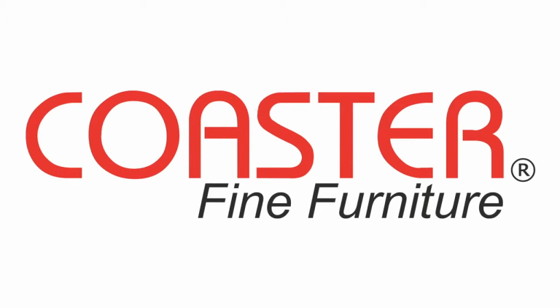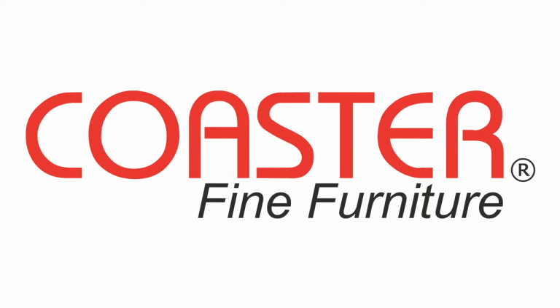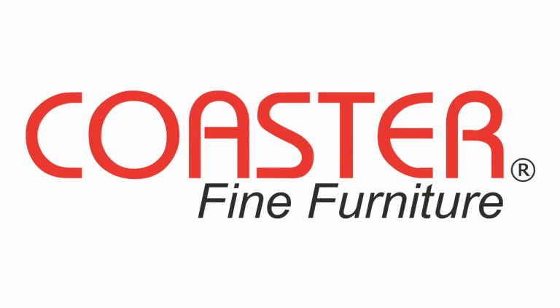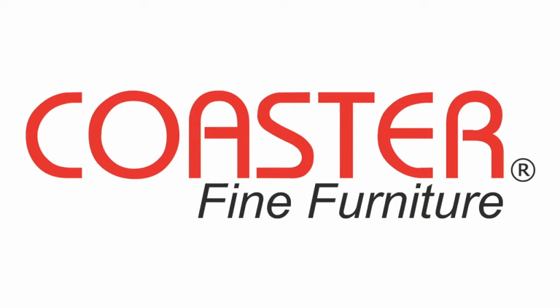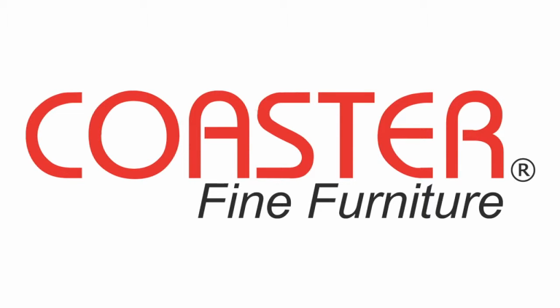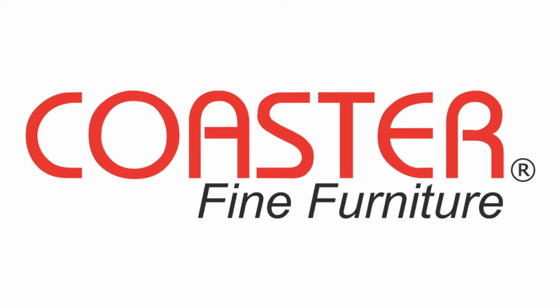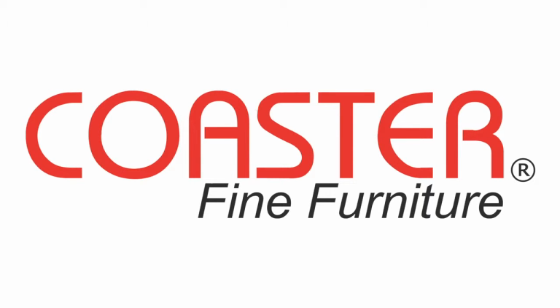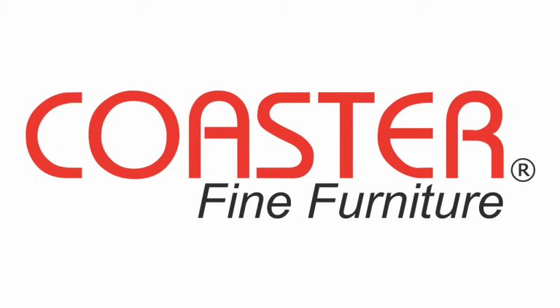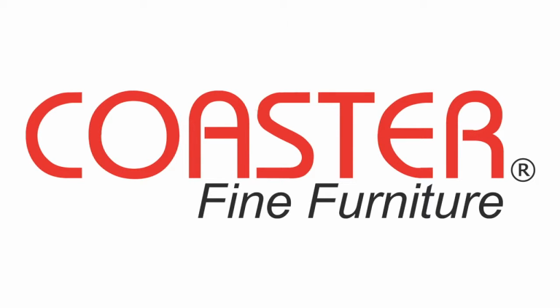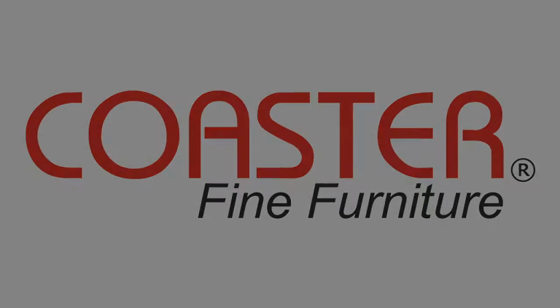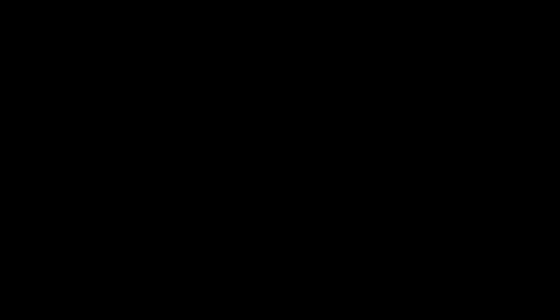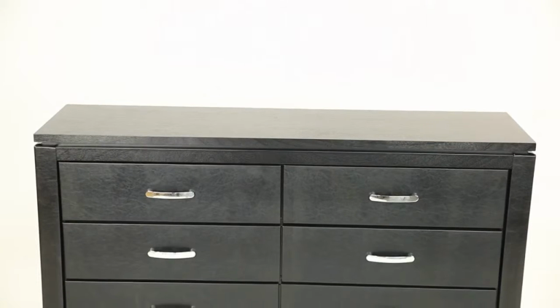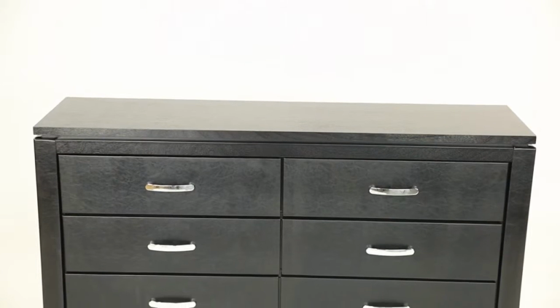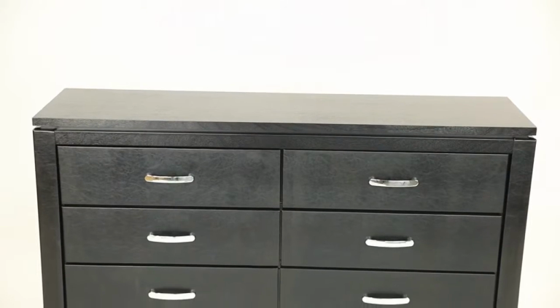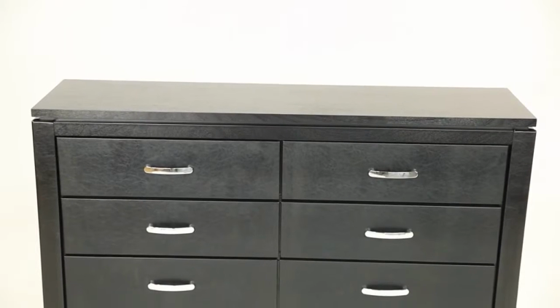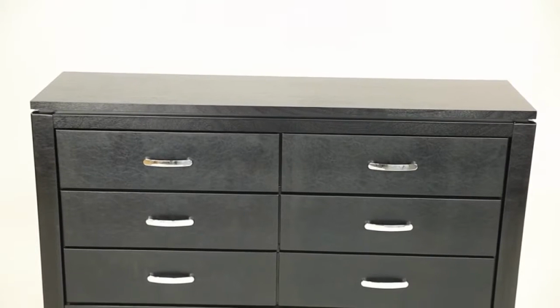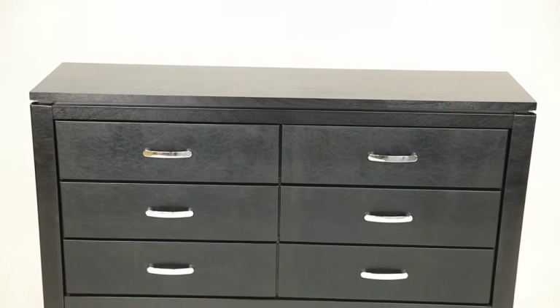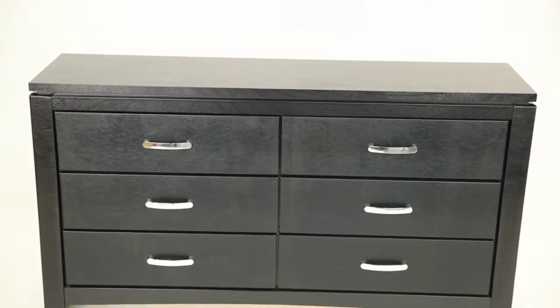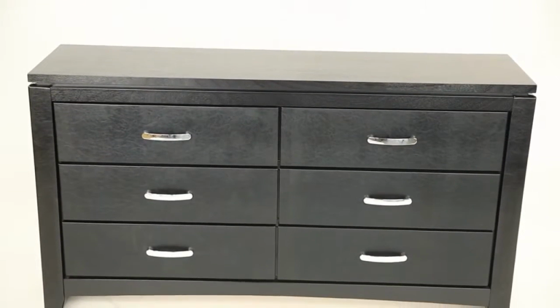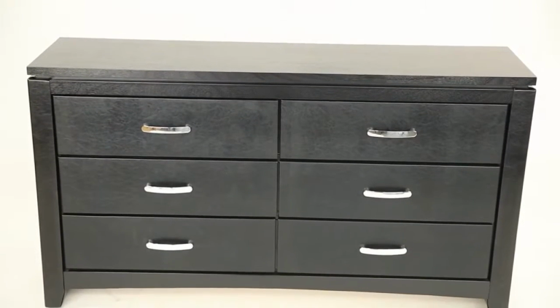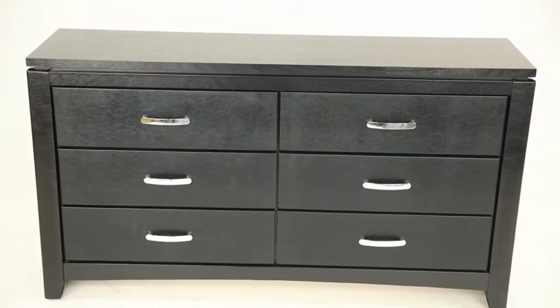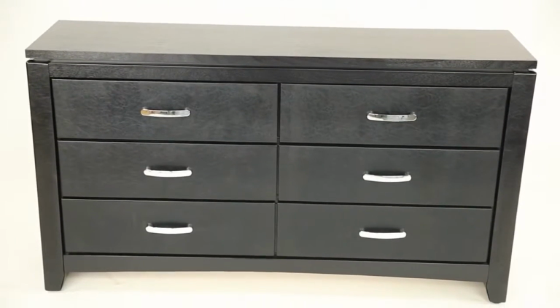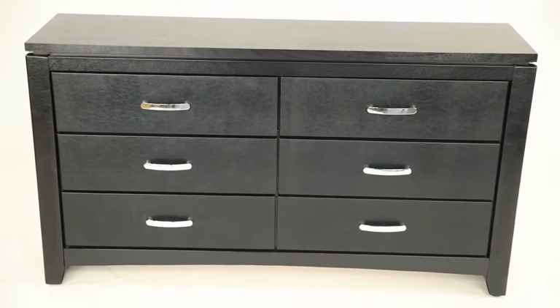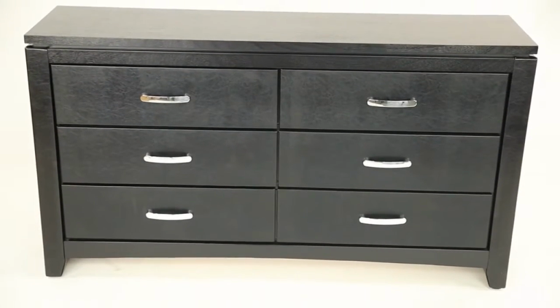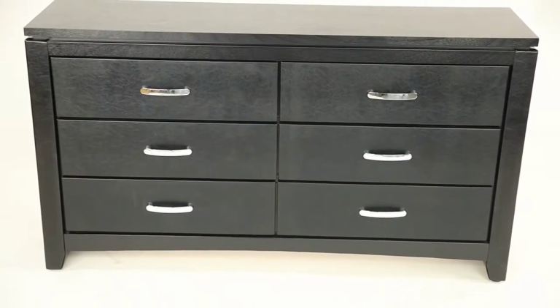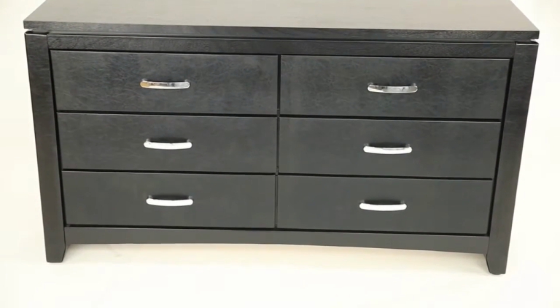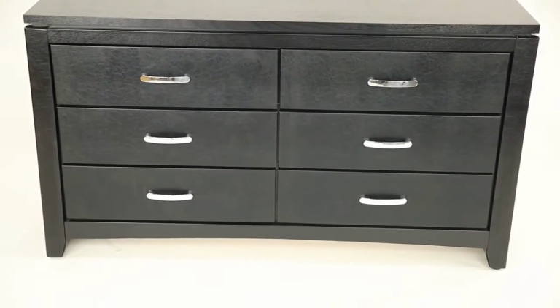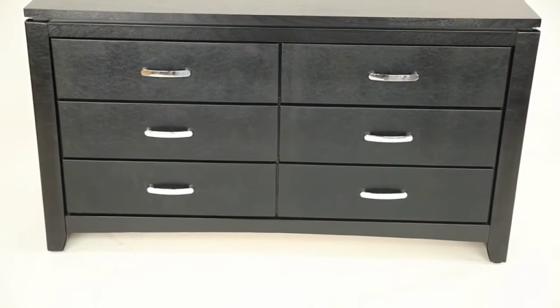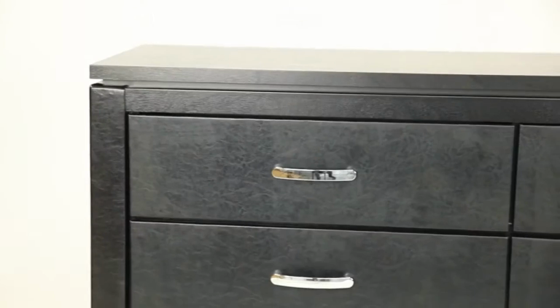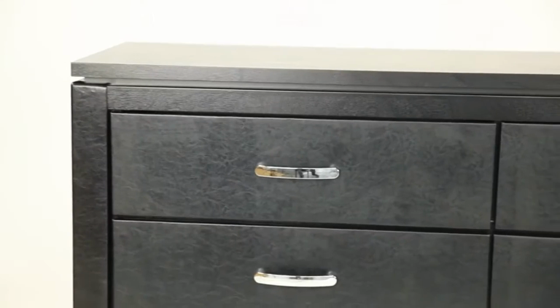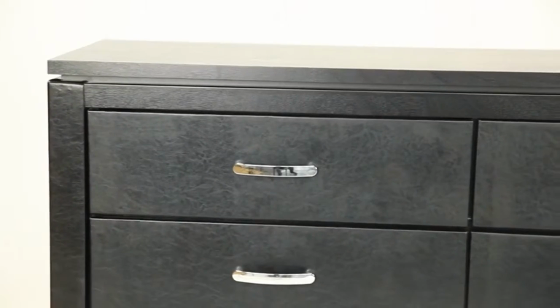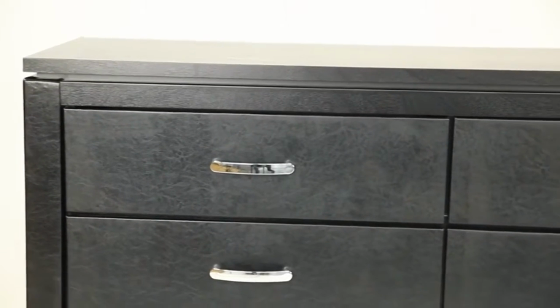Coaster Fine Furniture, Dillon Collection. This stunning contemporary dresser will be a stylish and functional addition to your master bedroom.